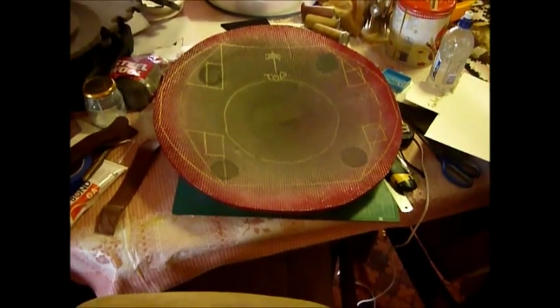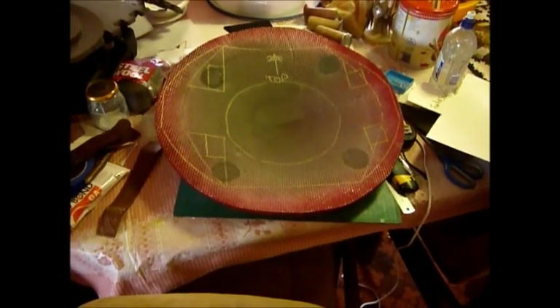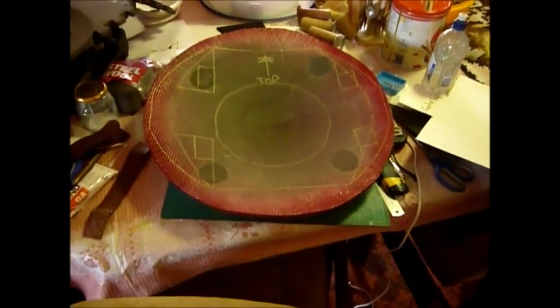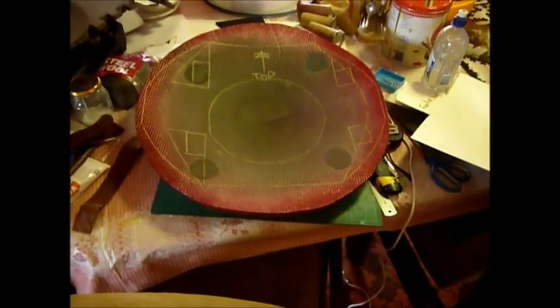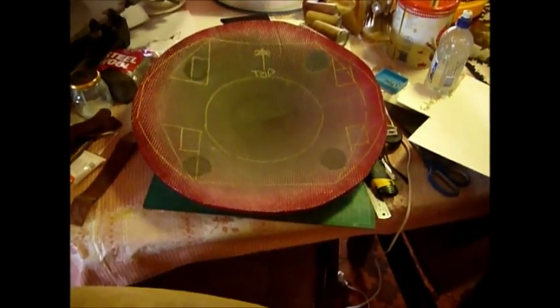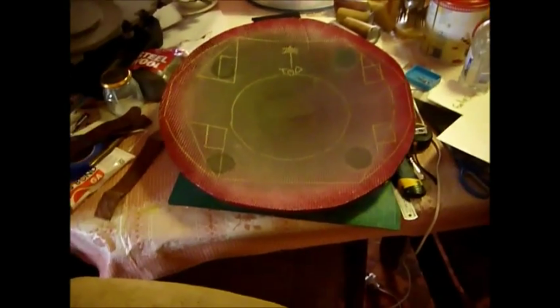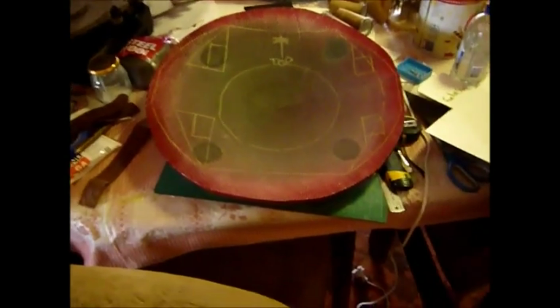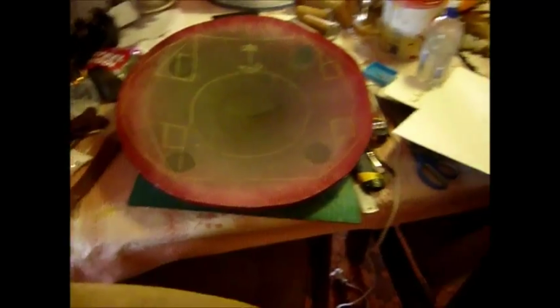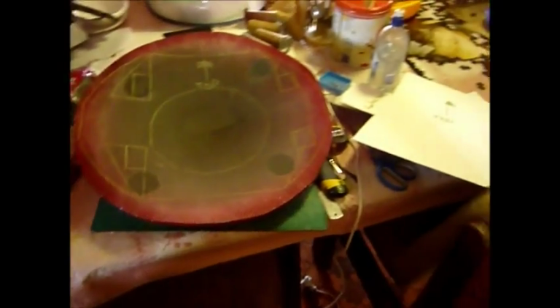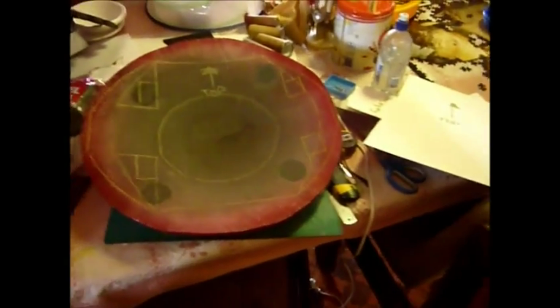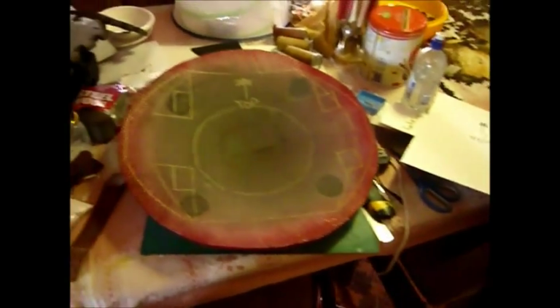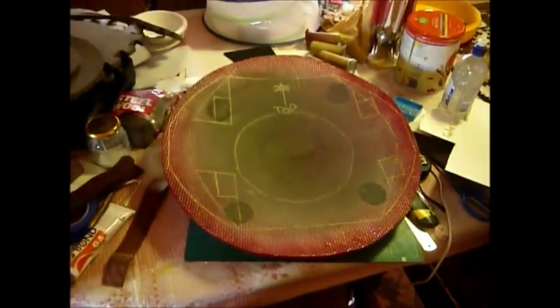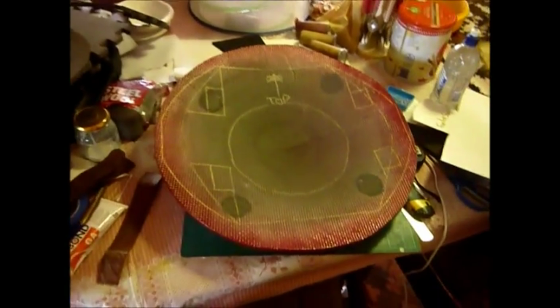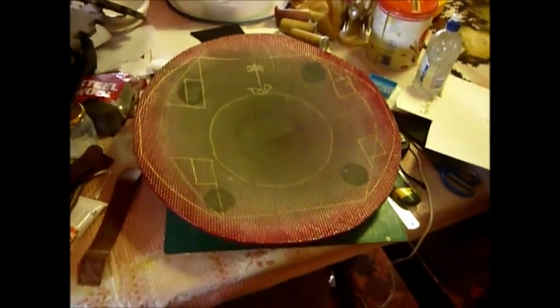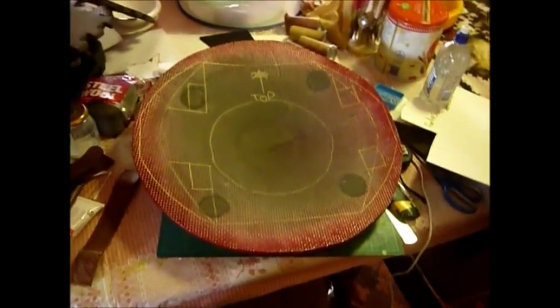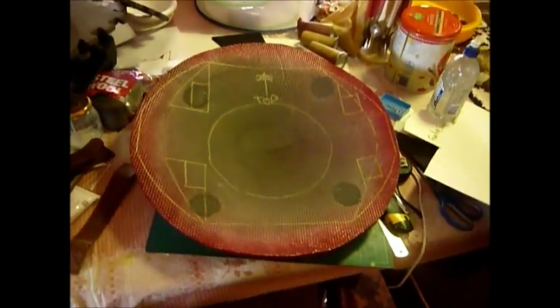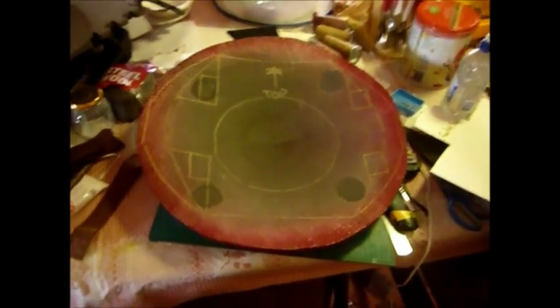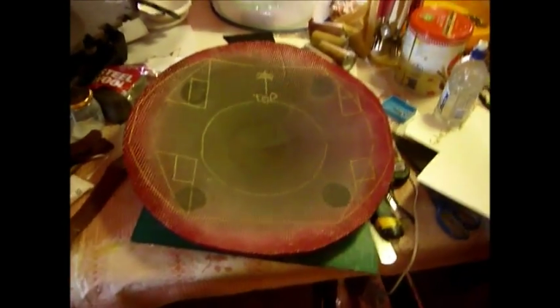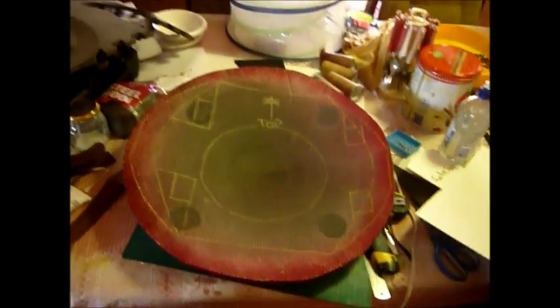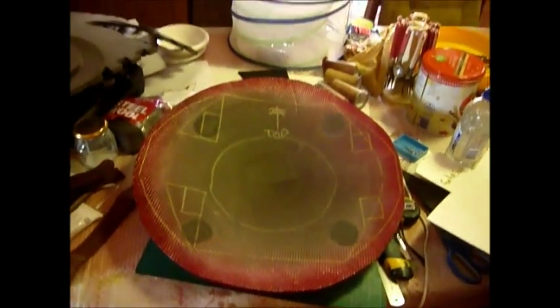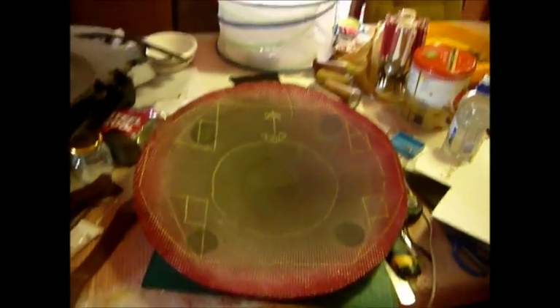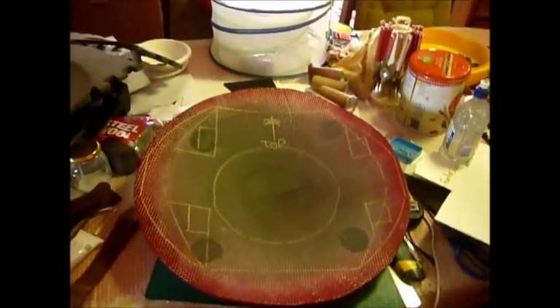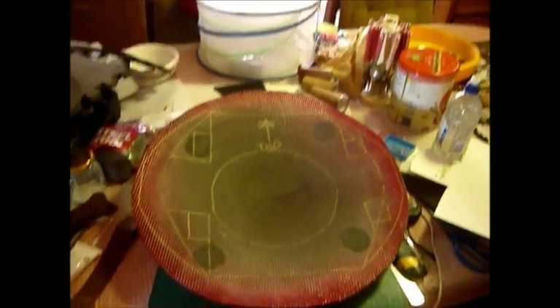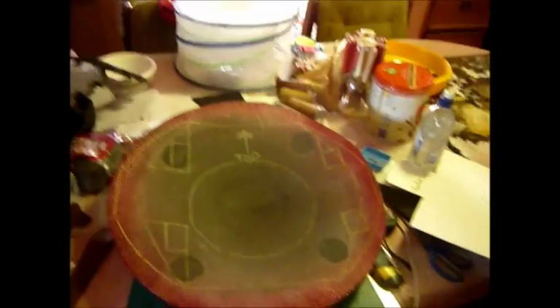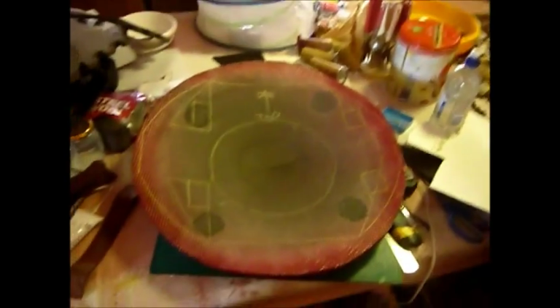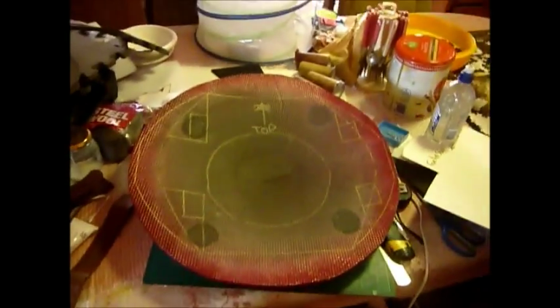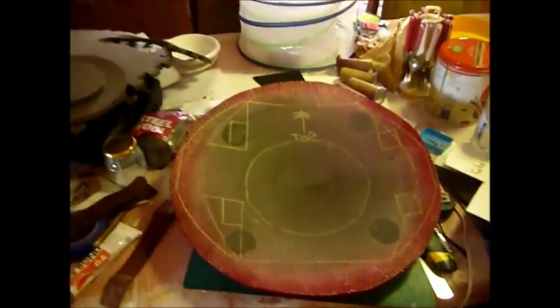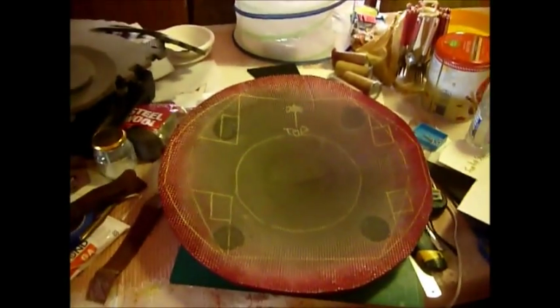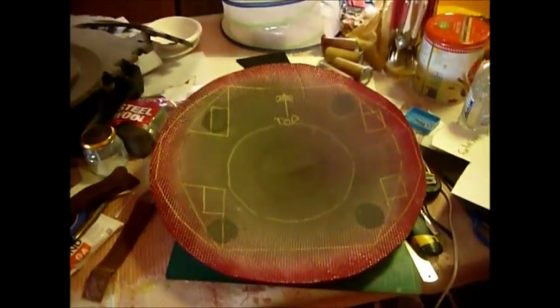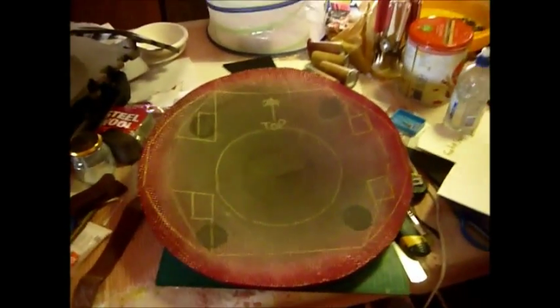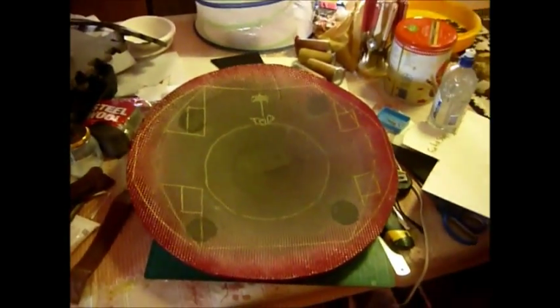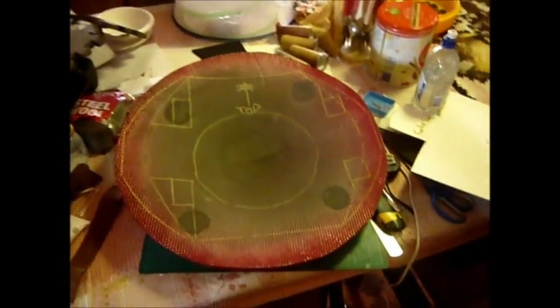Hey, Paulzy247 here, with part 3 of my Captain America LARP shield build.